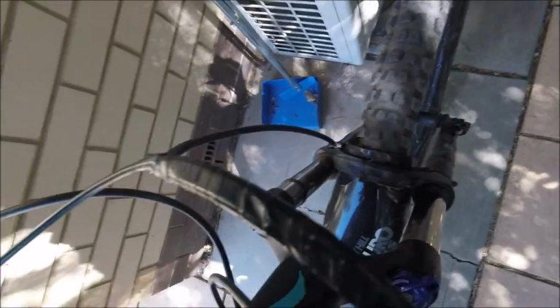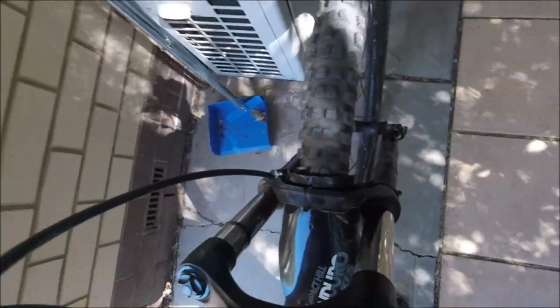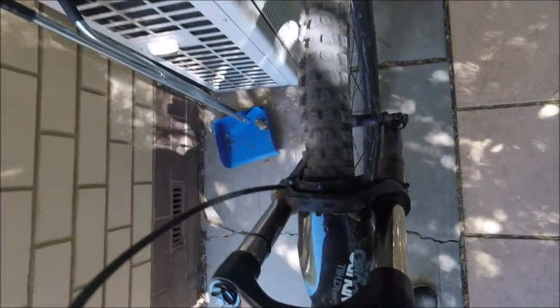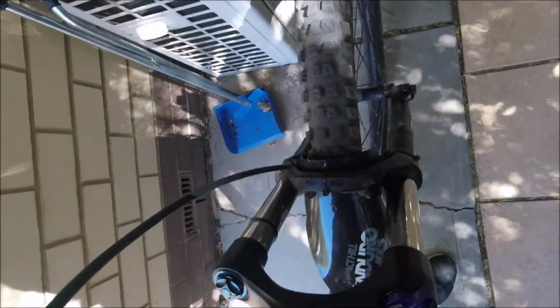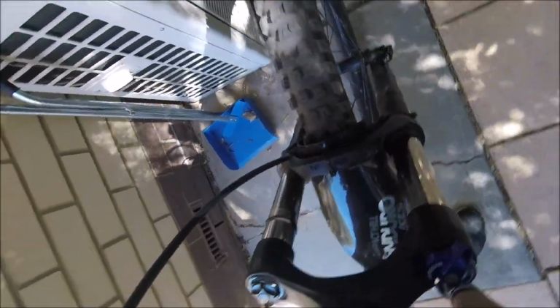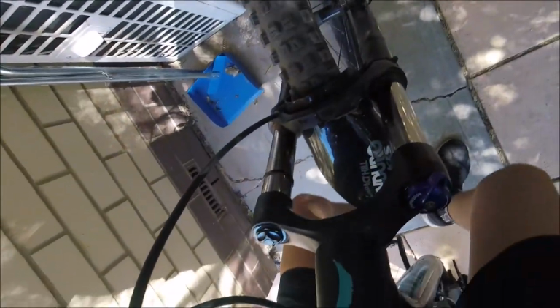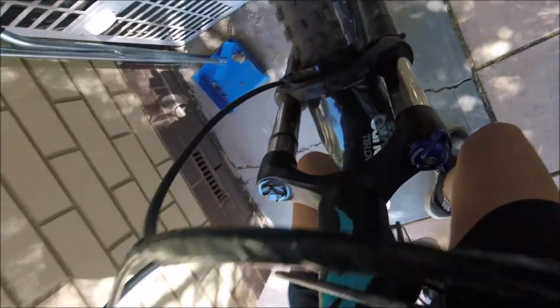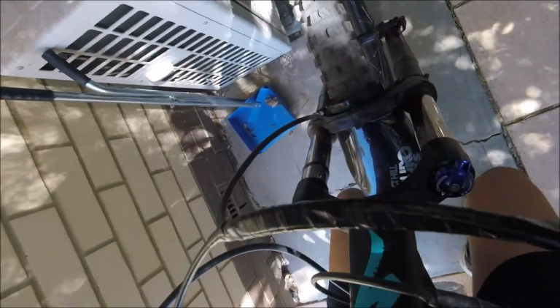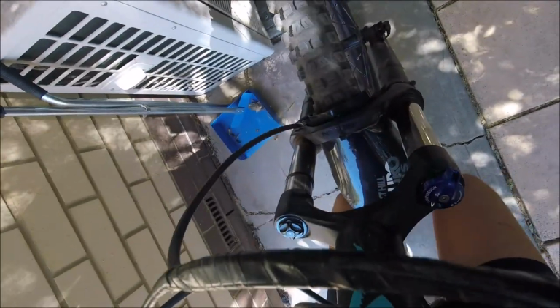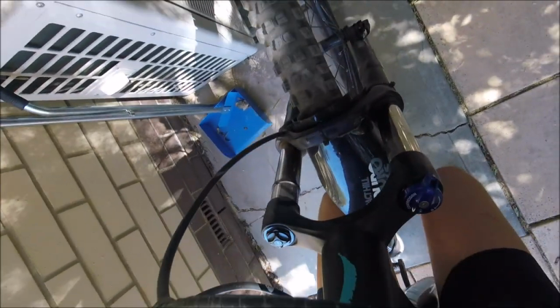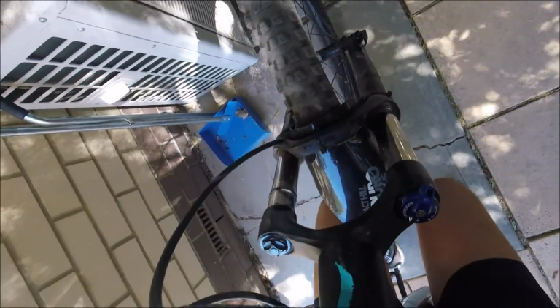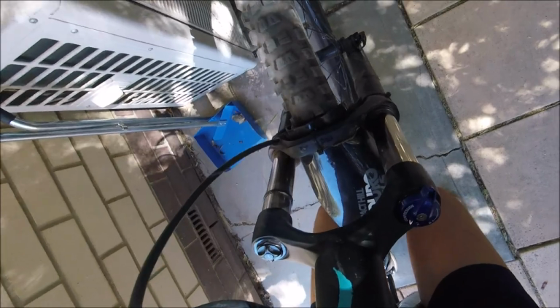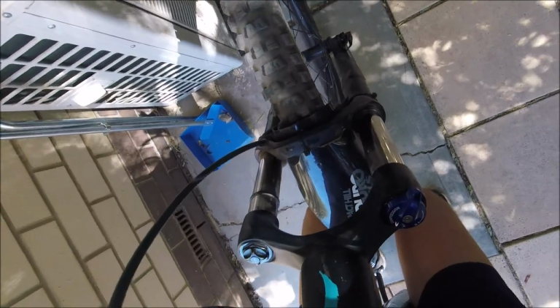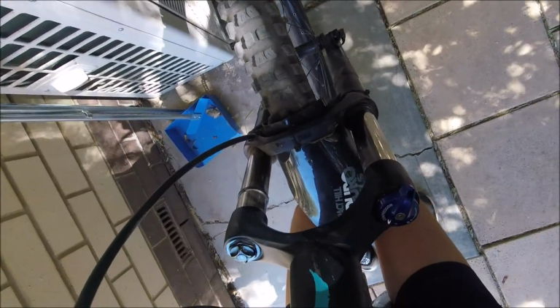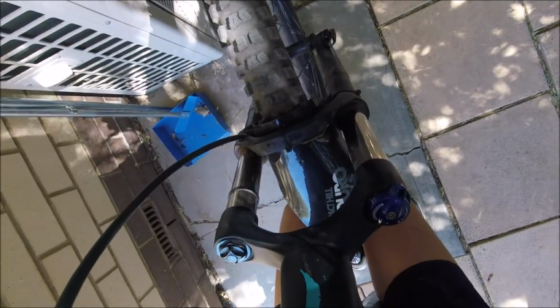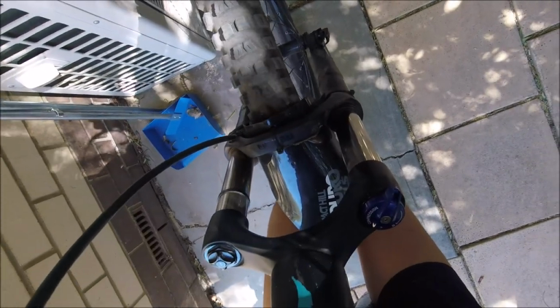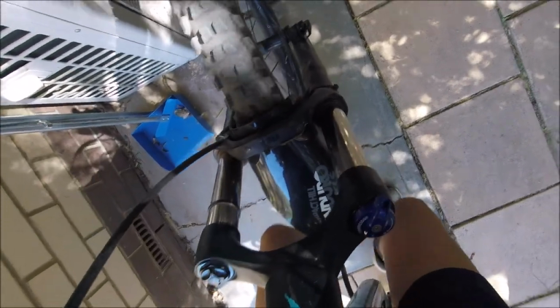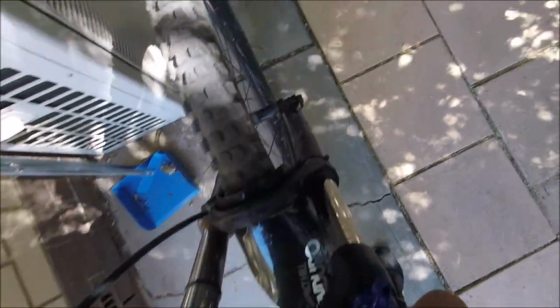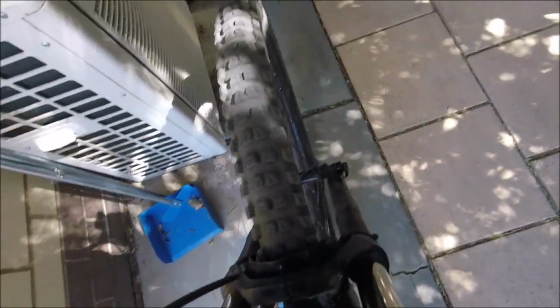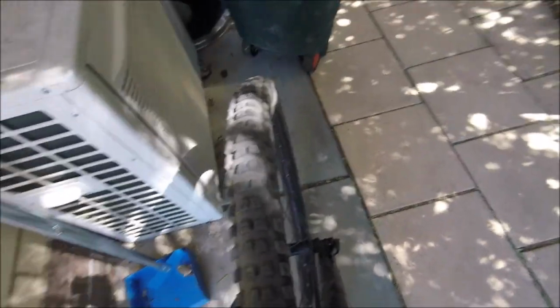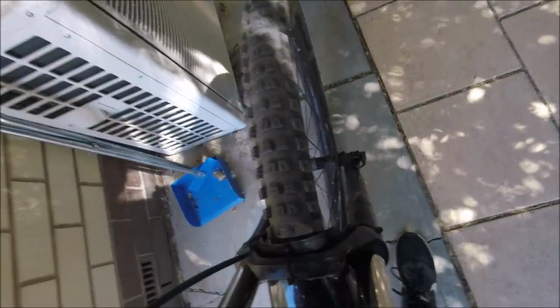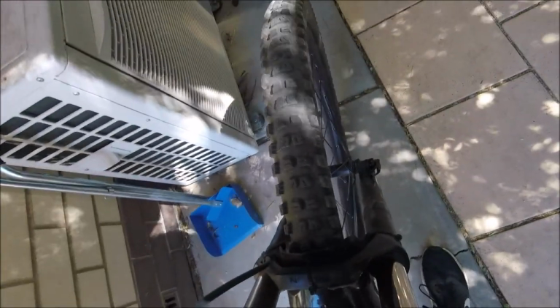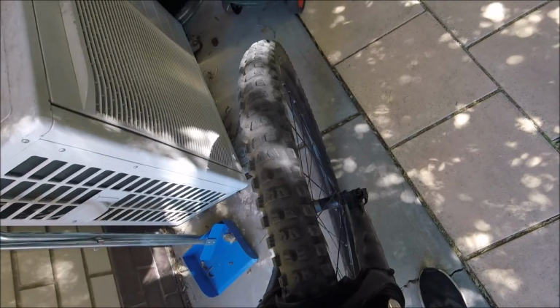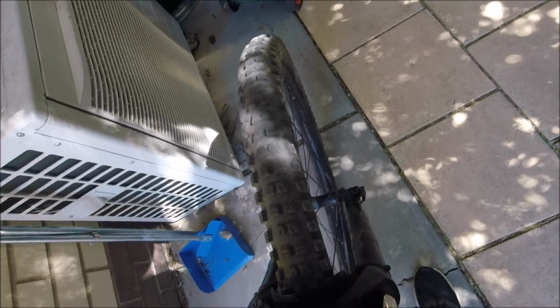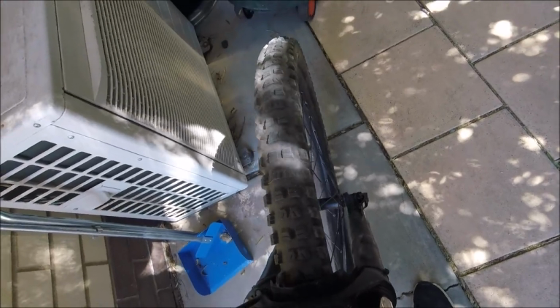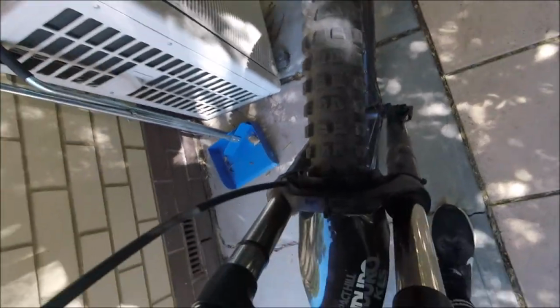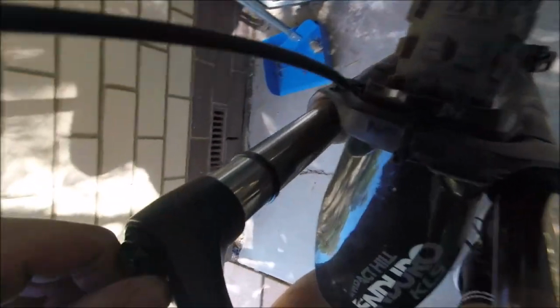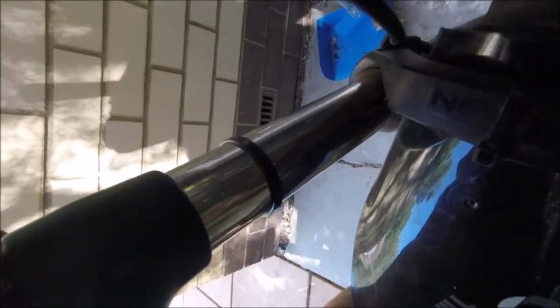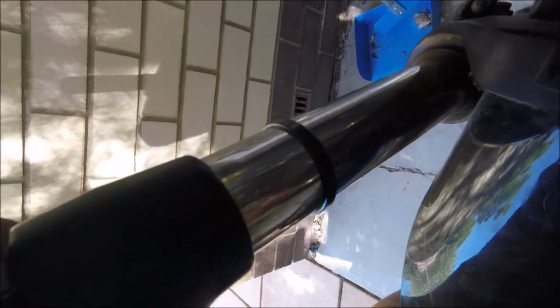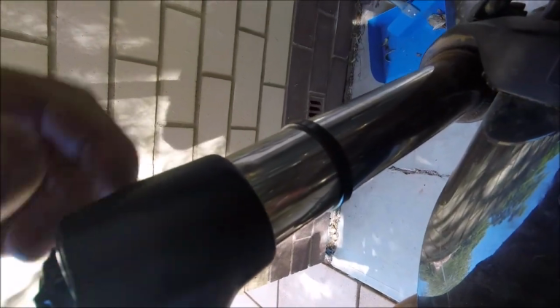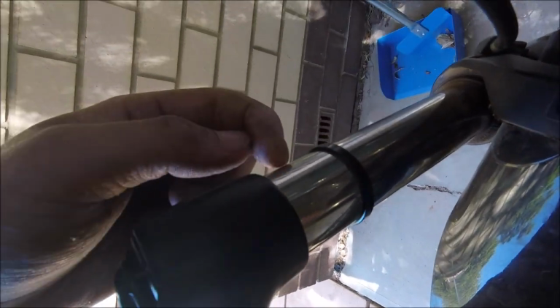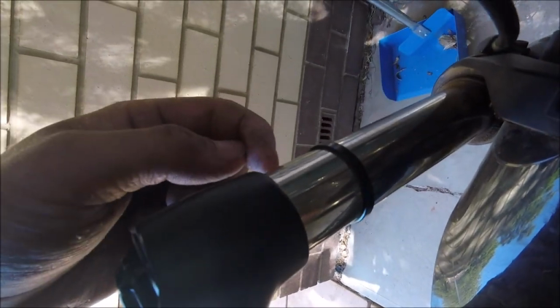If you guys have any ideas or know any ways to fix it, just let me know before I go to the local bike shop. I haven't been riding it hard or anything, and haven't had any harsh bottom-outs — the bottom-out bumper would be here — so yeah.